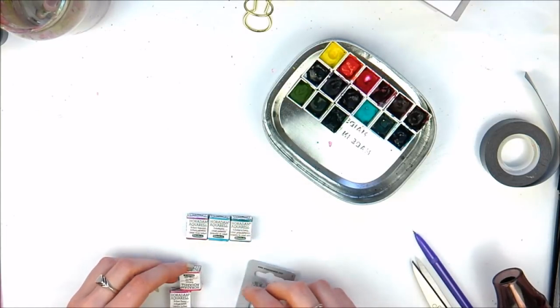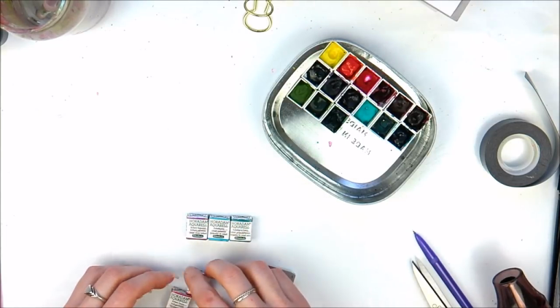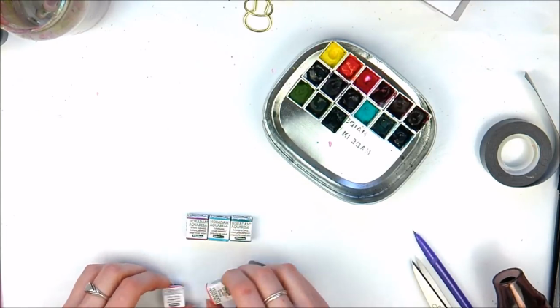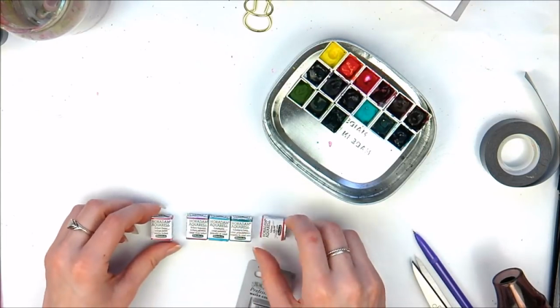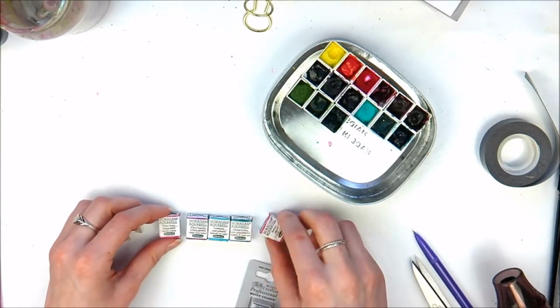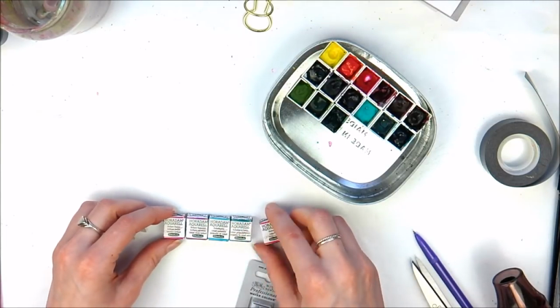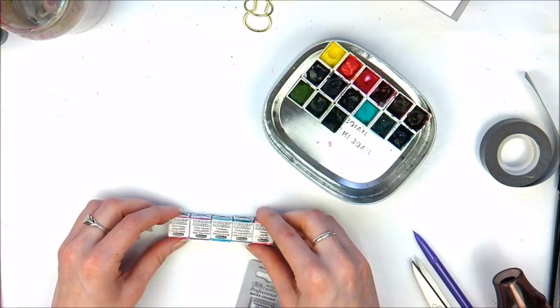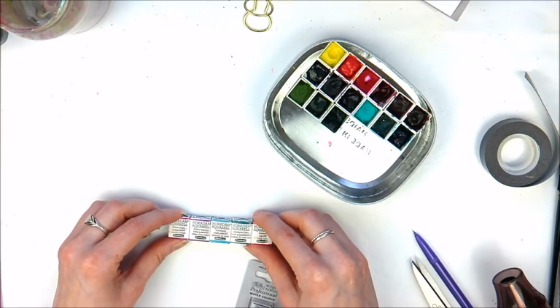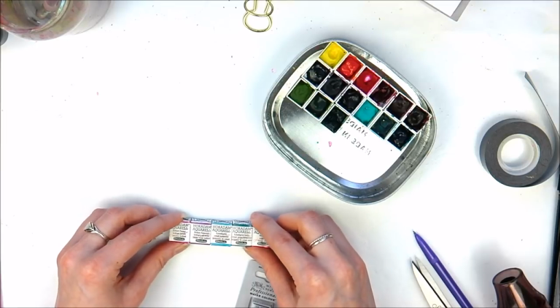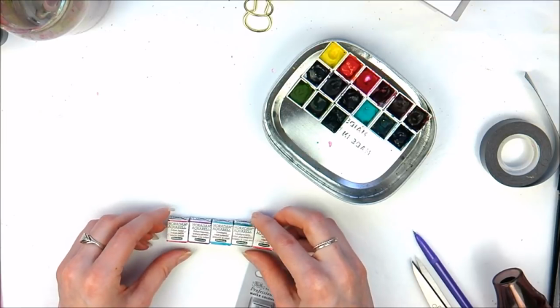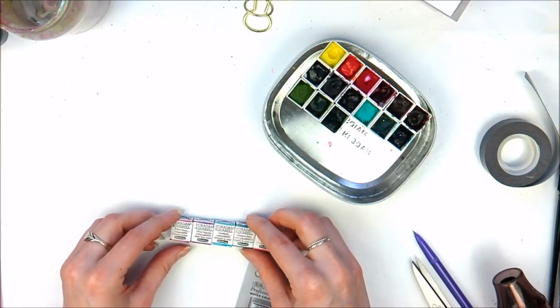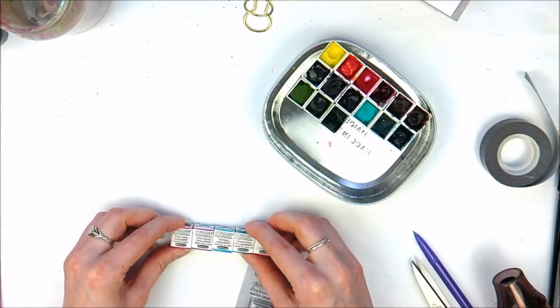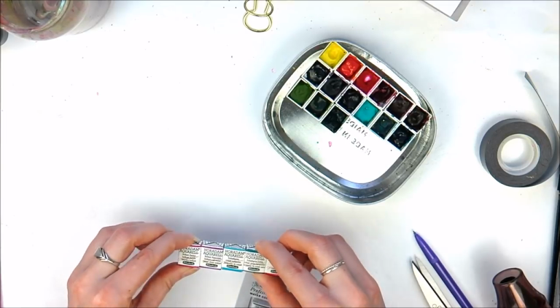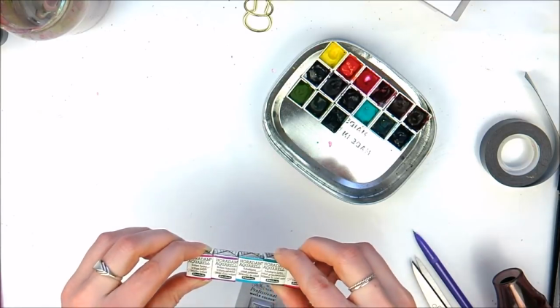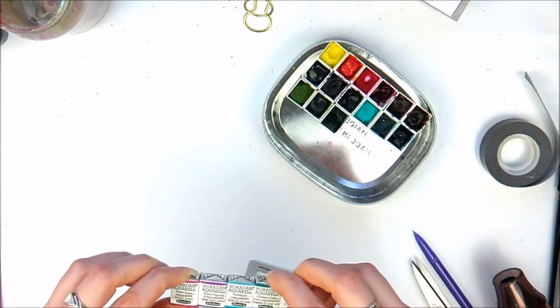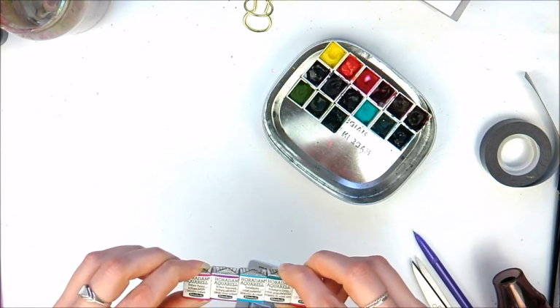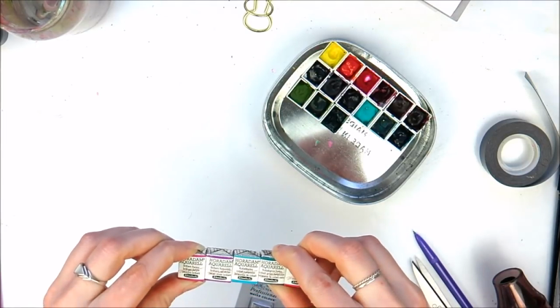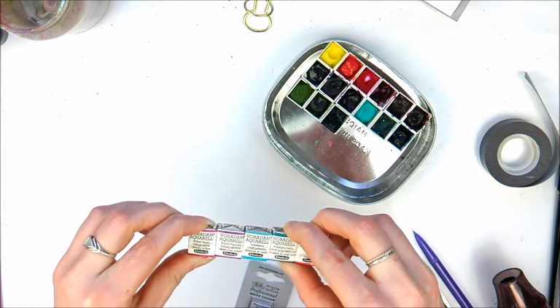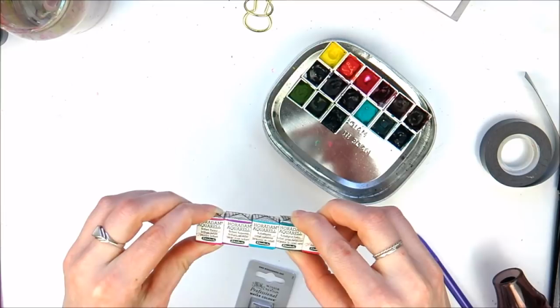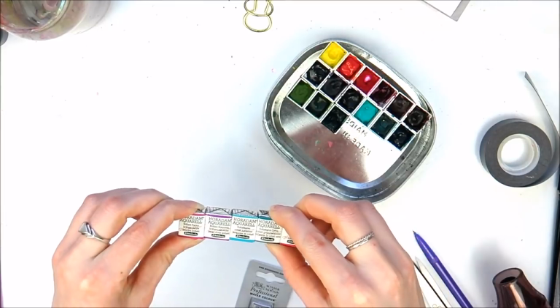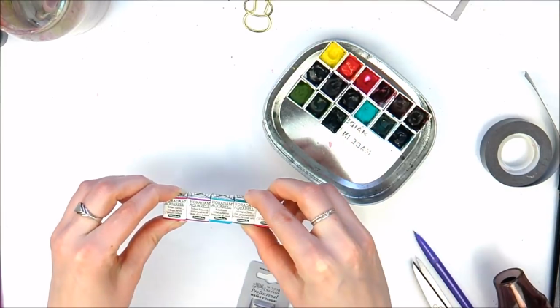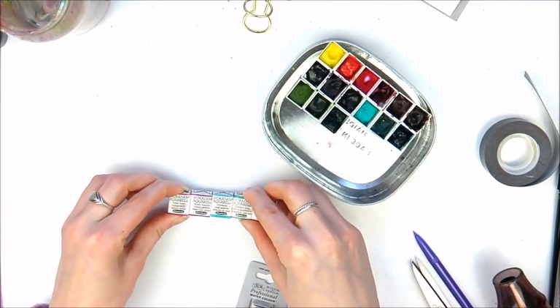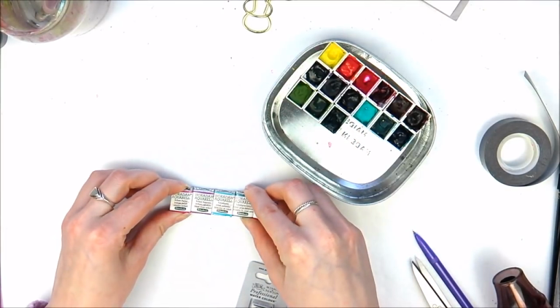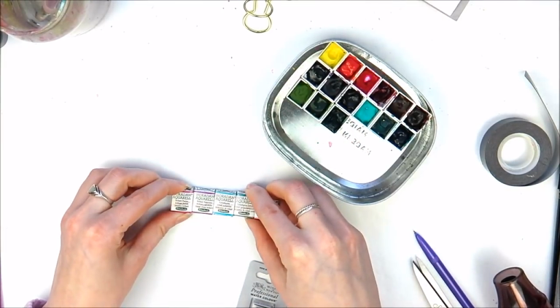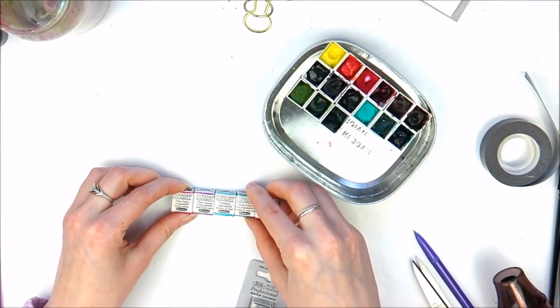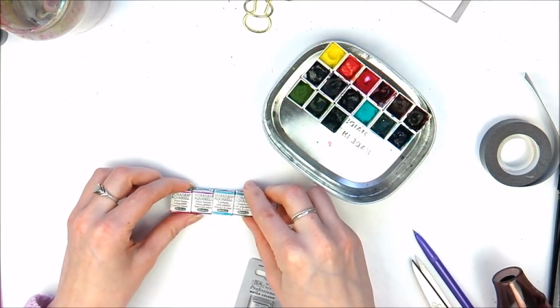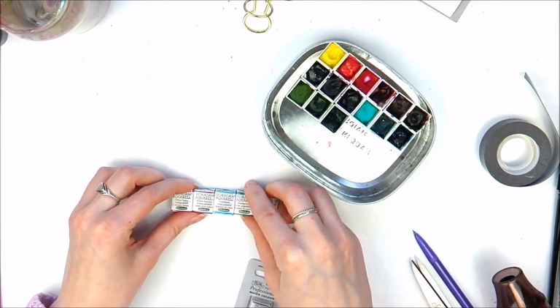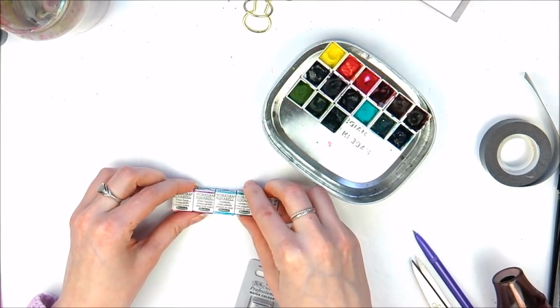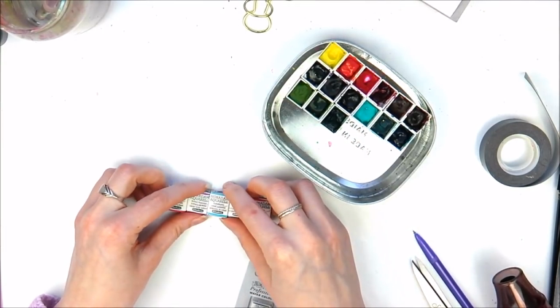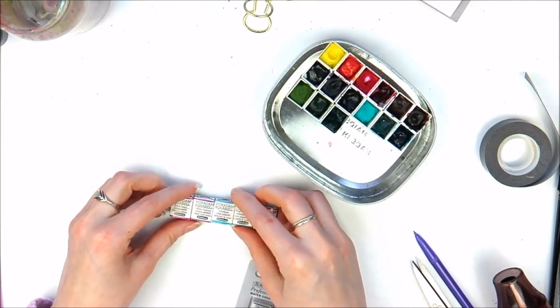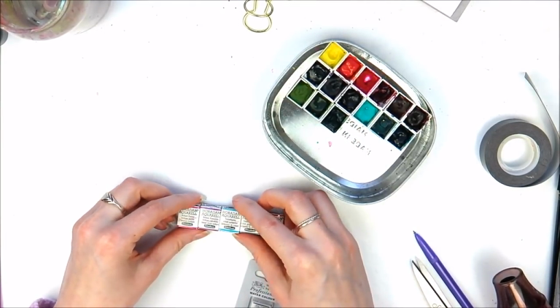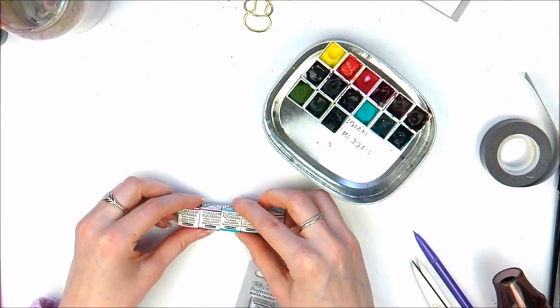So I have here half pans. And it didn't feel right putting these five little half pans into the basket and it coming to like over £30. It's such an expensive hobby.